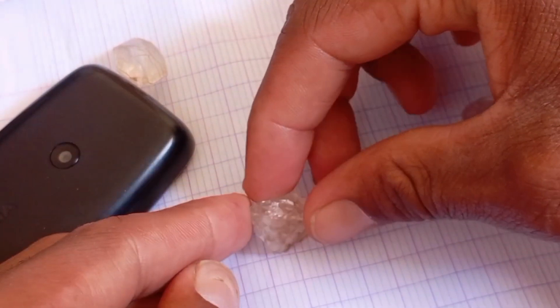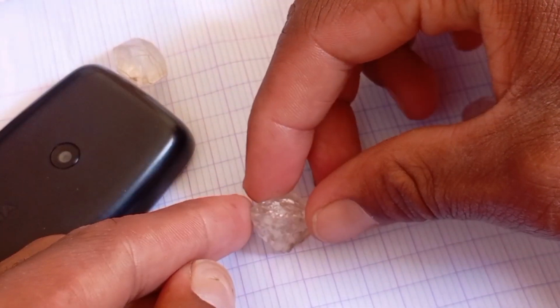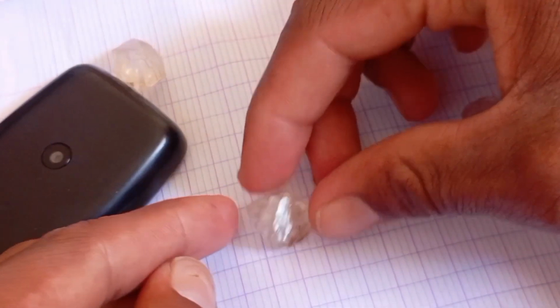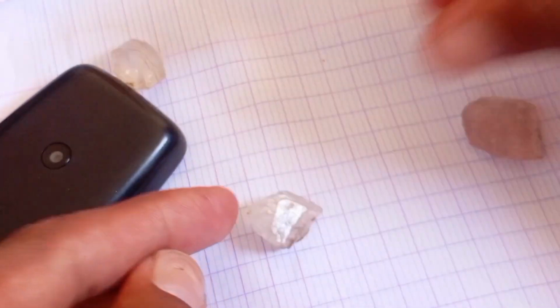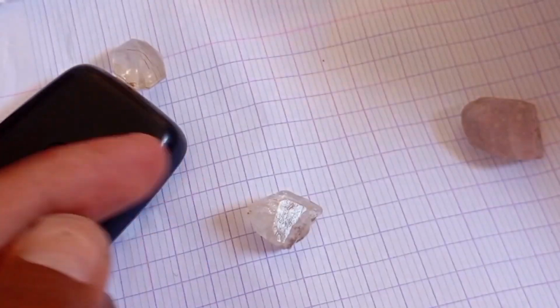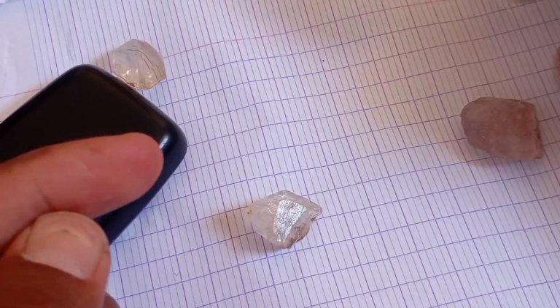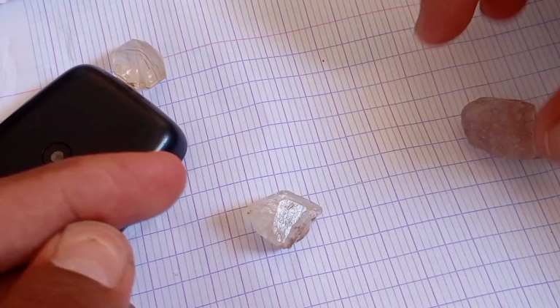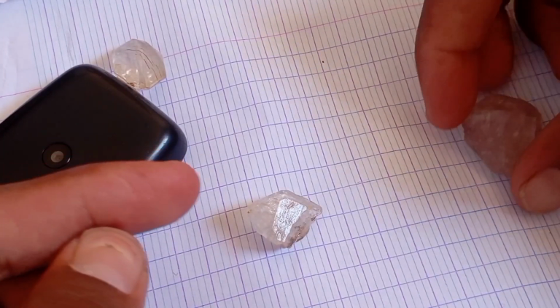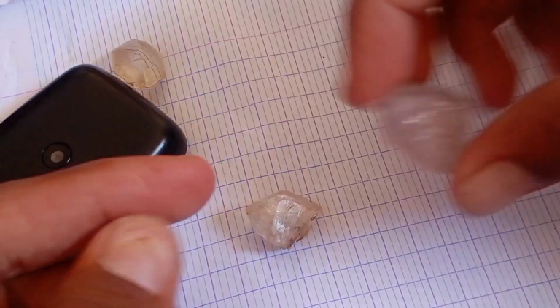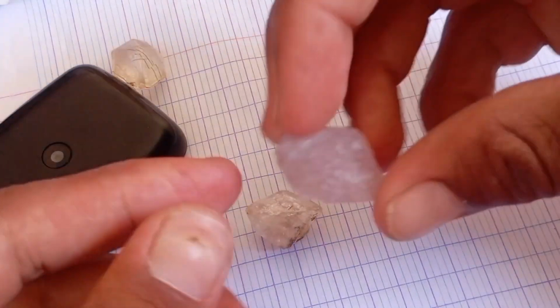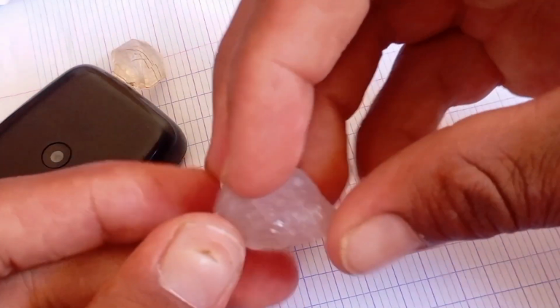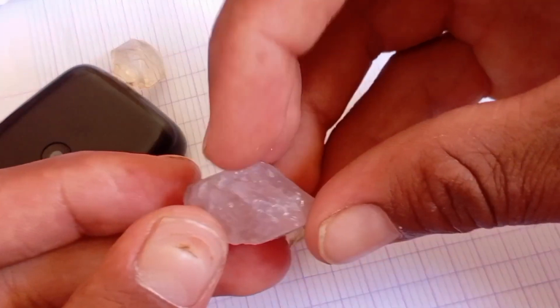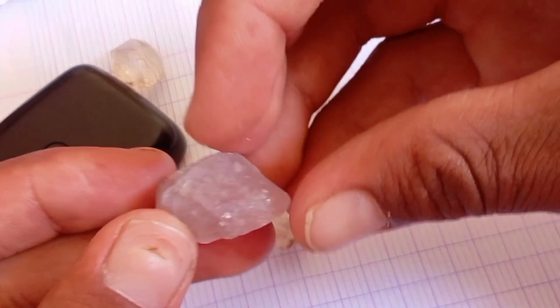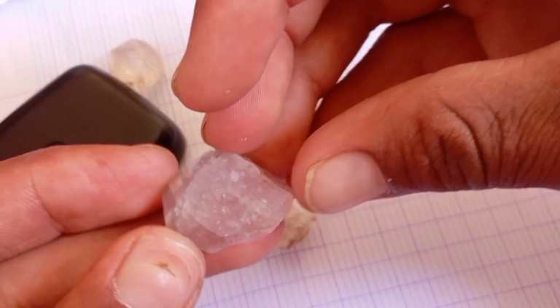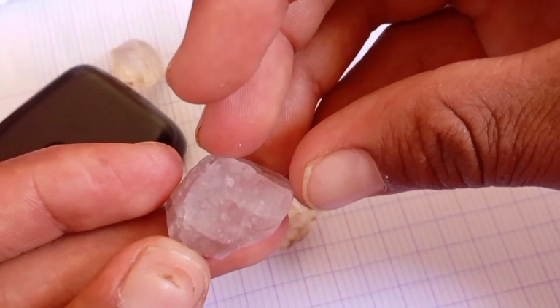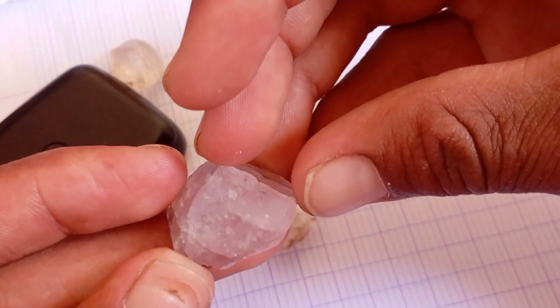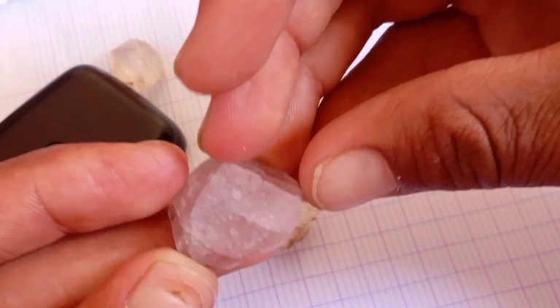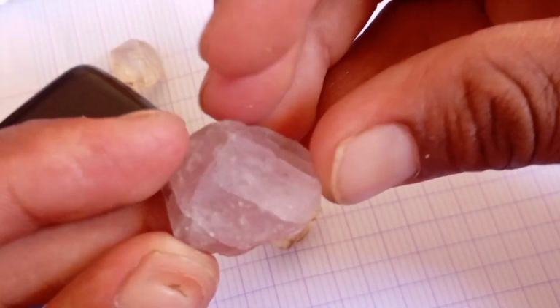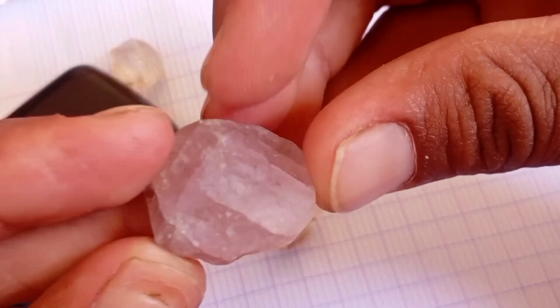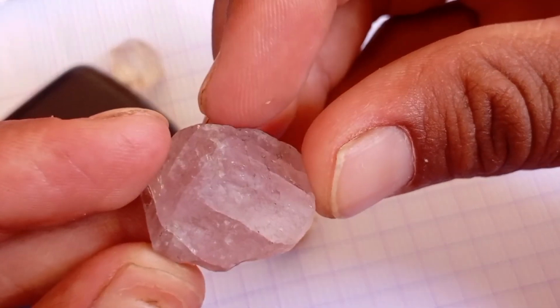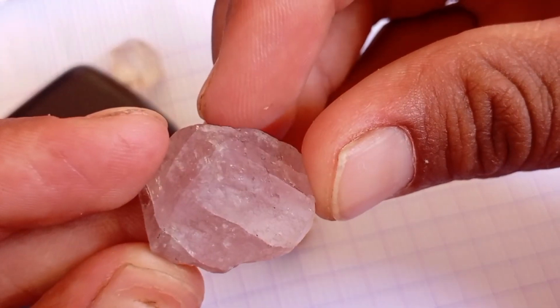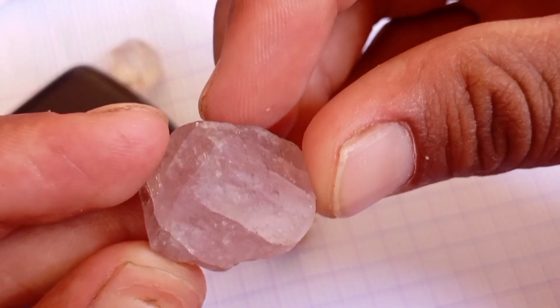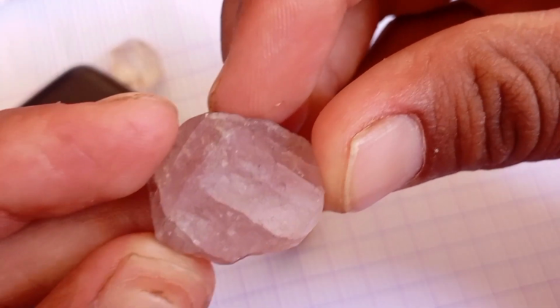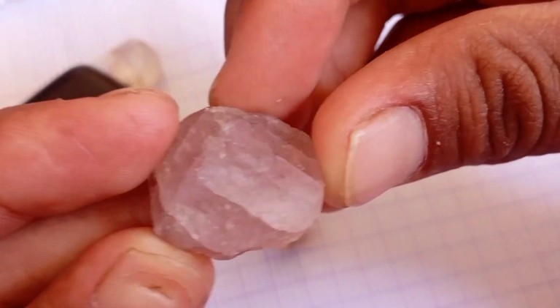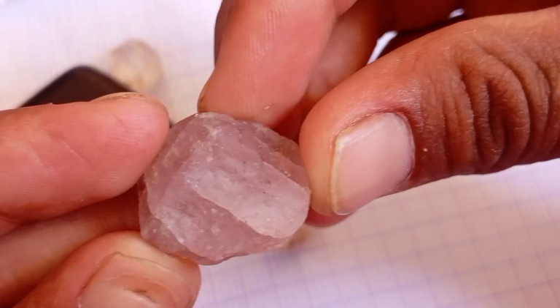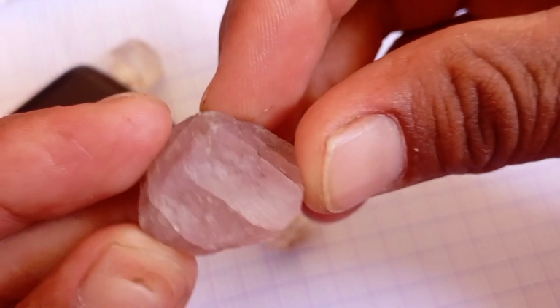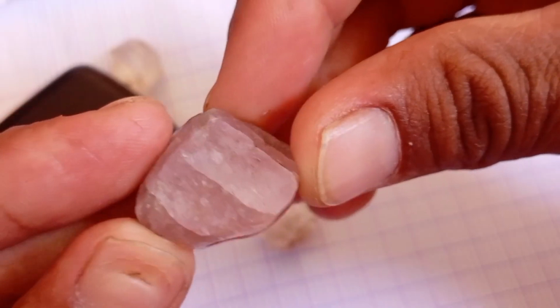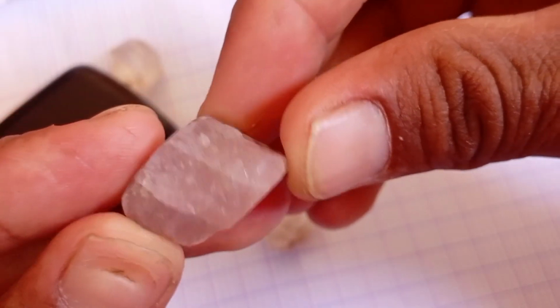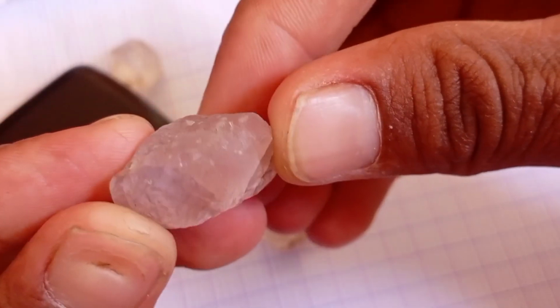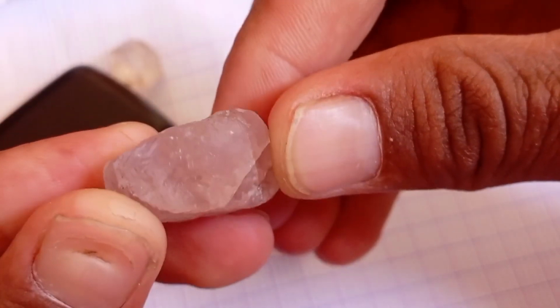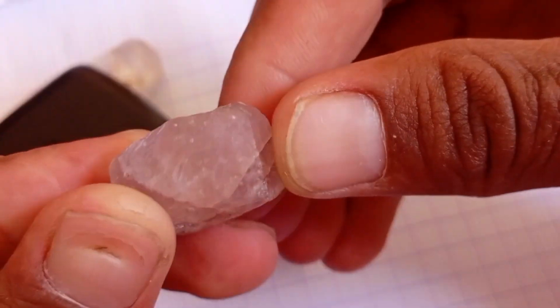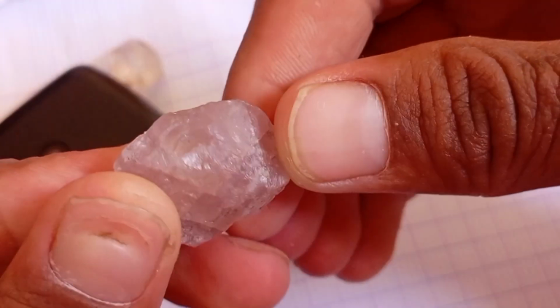Tip: make sure the stone is clean before testing for the most accurate result. Lab 2: The Fog Test. Diamonds have excellent heat conductivity, meaning they disperse heat instantly.